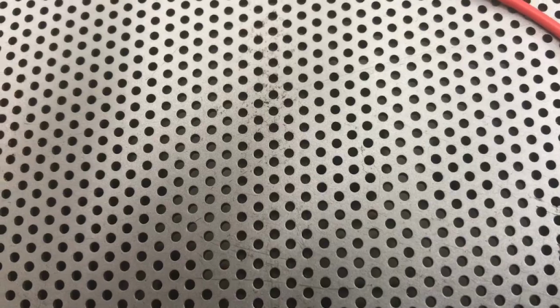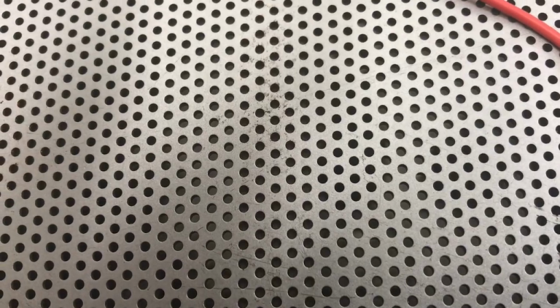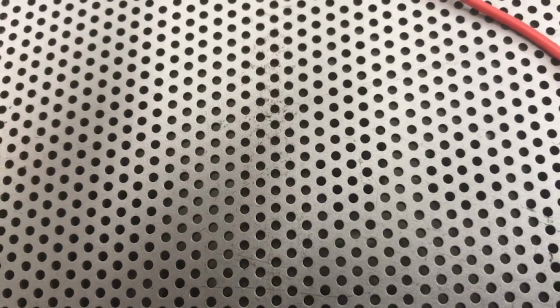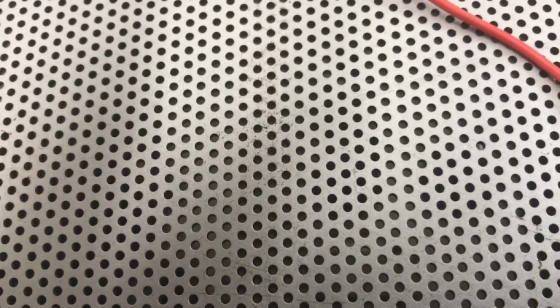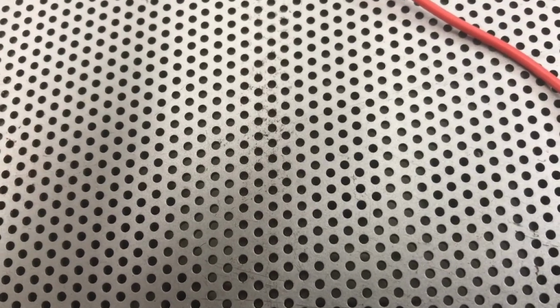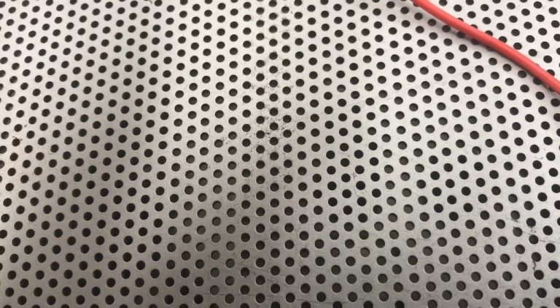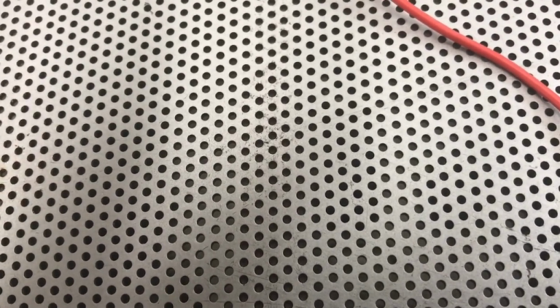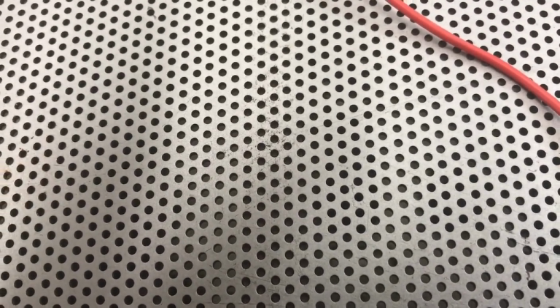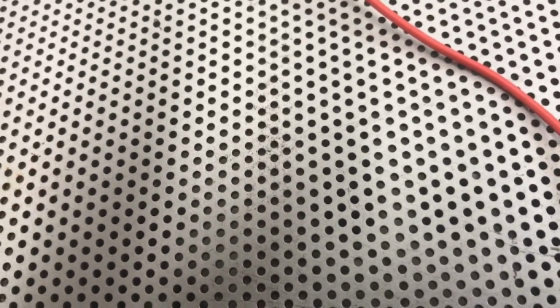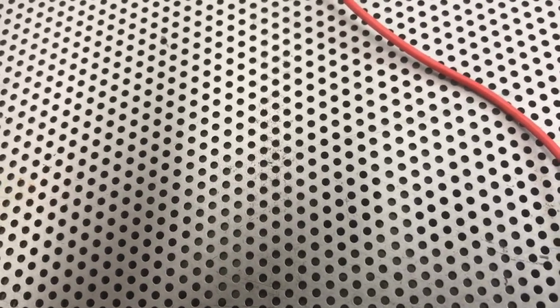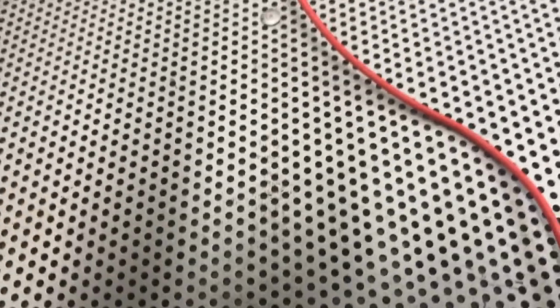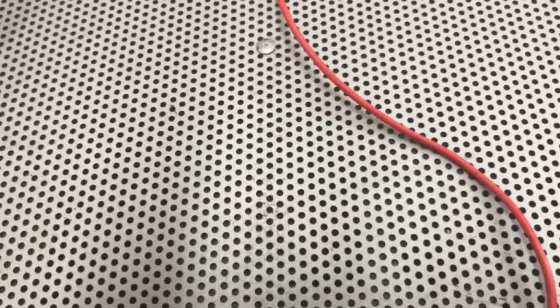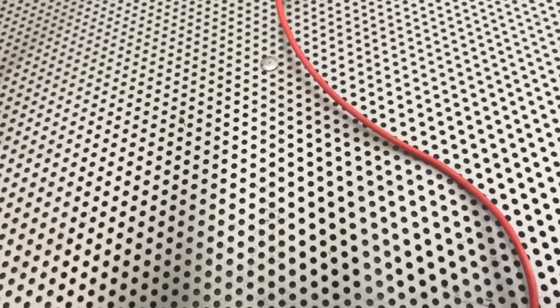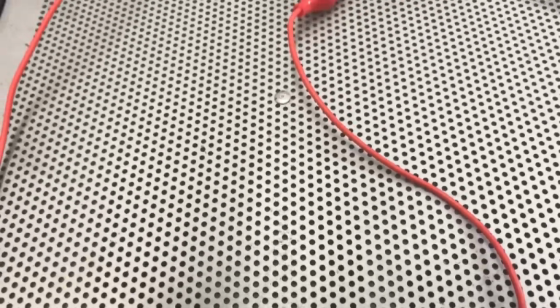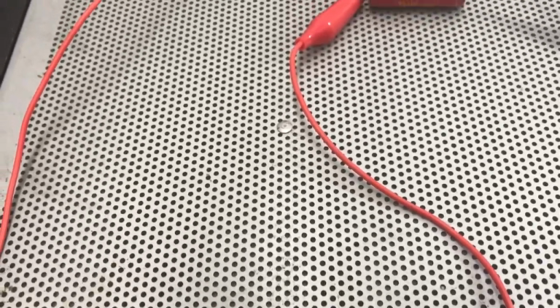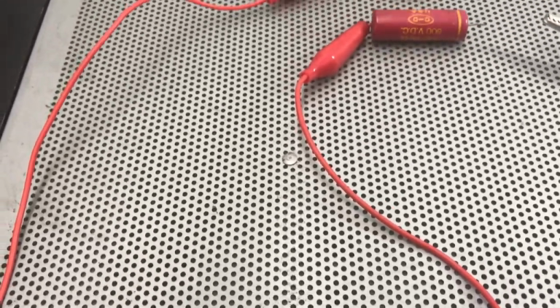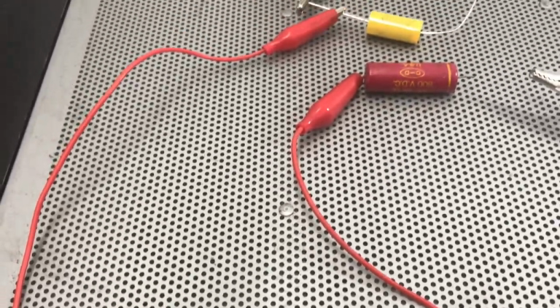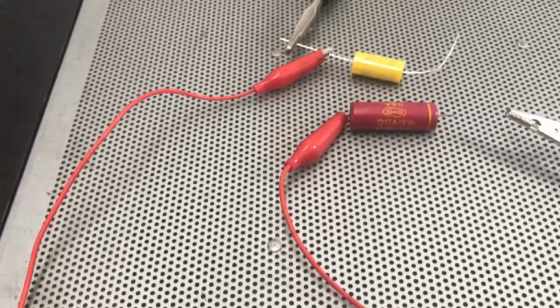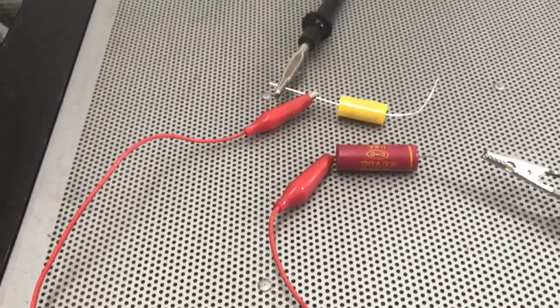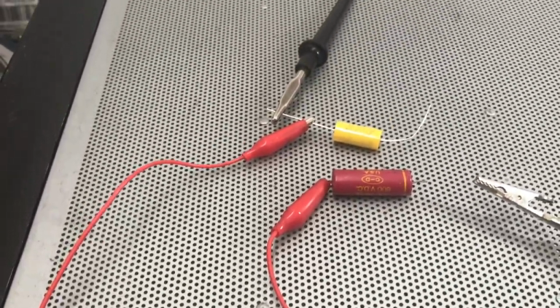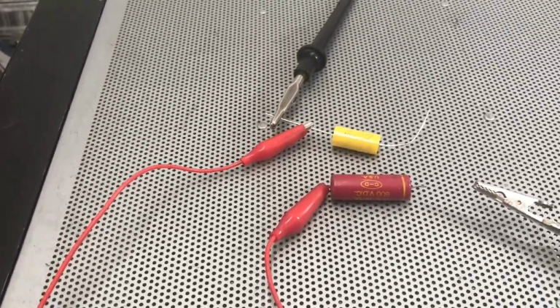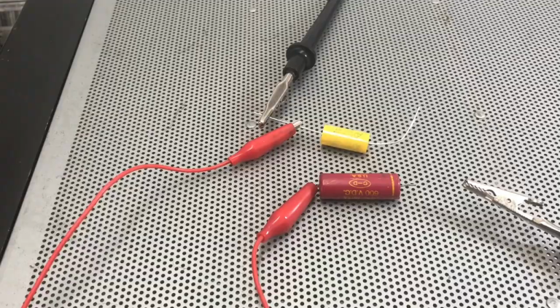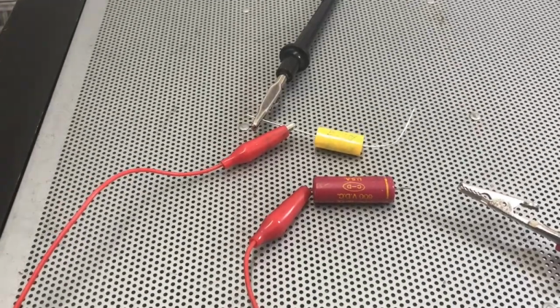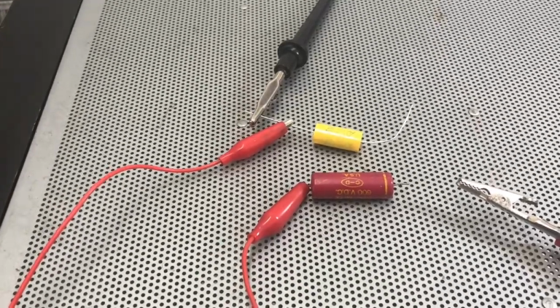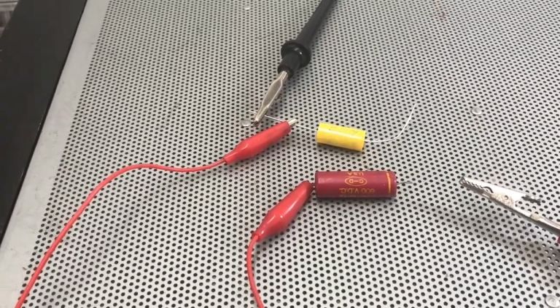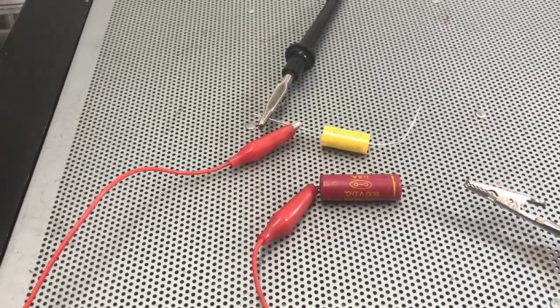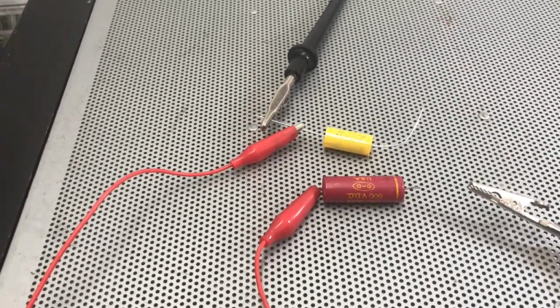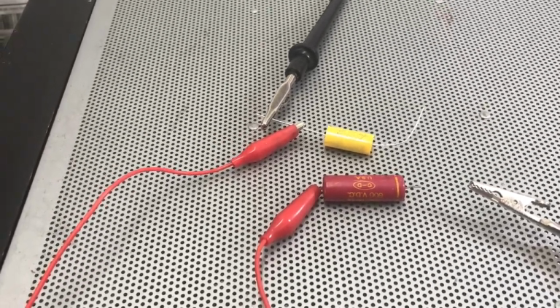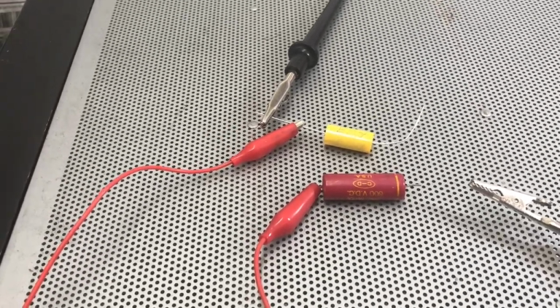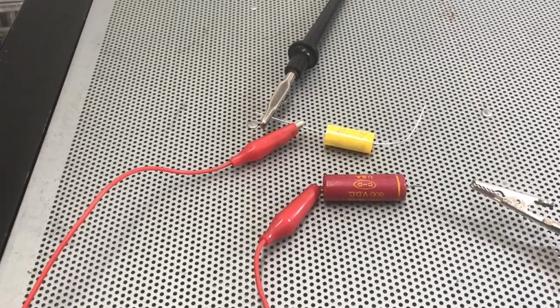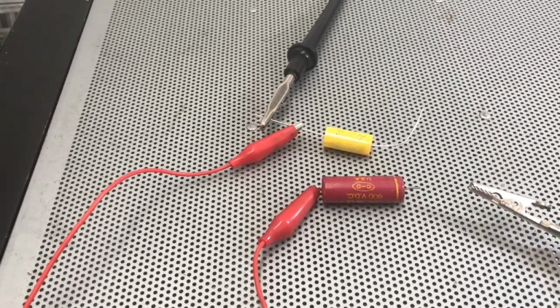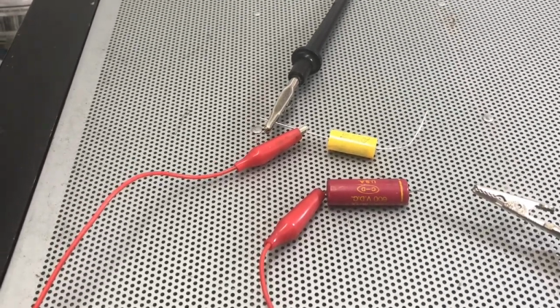Hello friends, this is Pete, K7PP, and we're out here at the shop doing some restoration work on a Hallicrafters SX-101 Mark III.